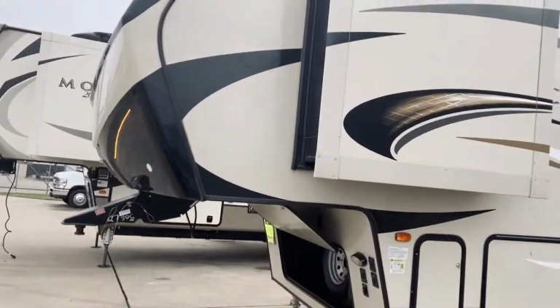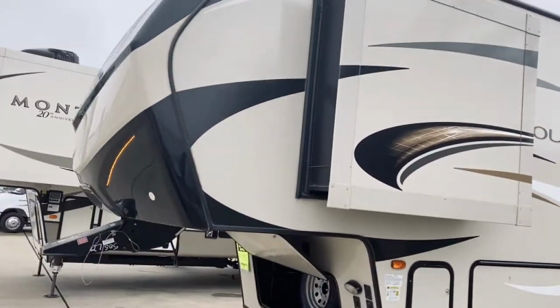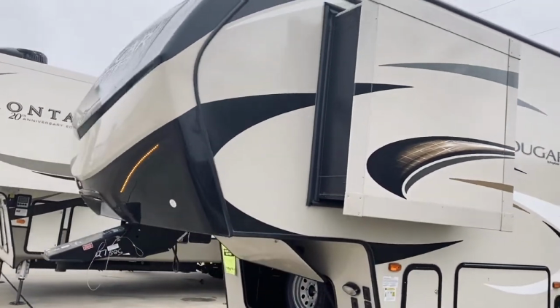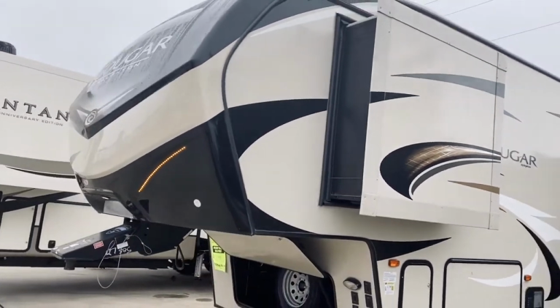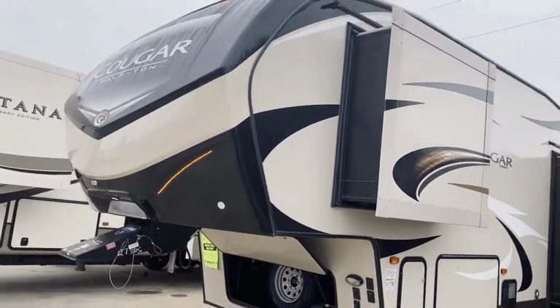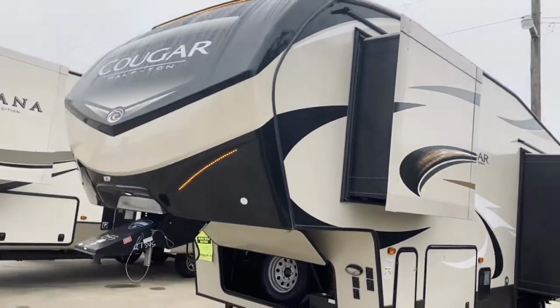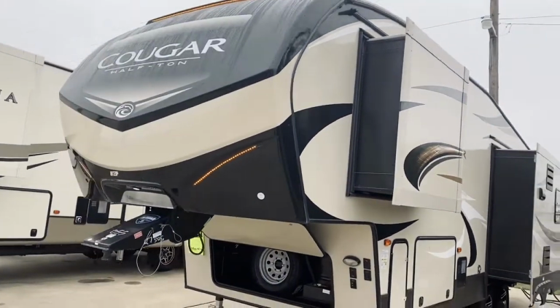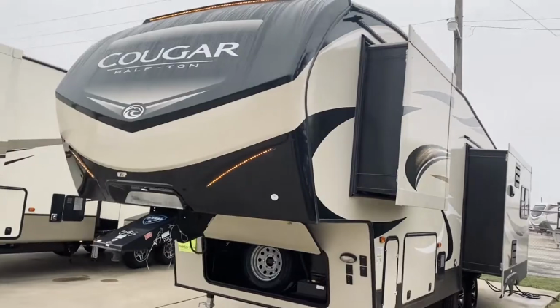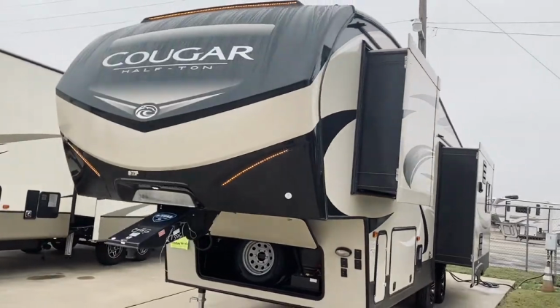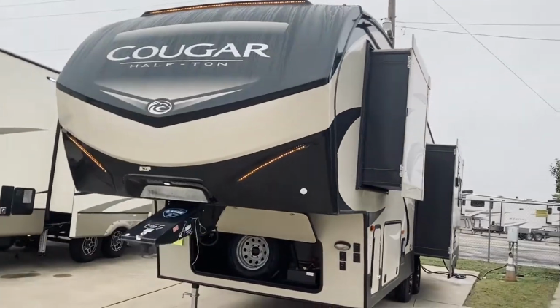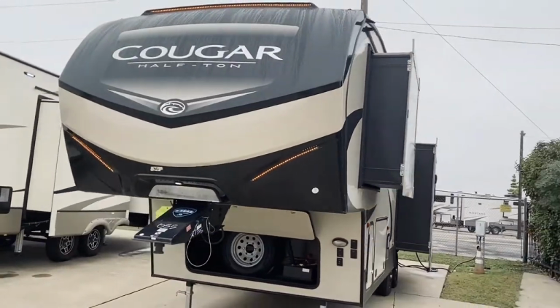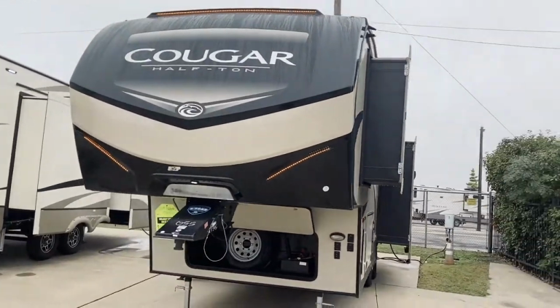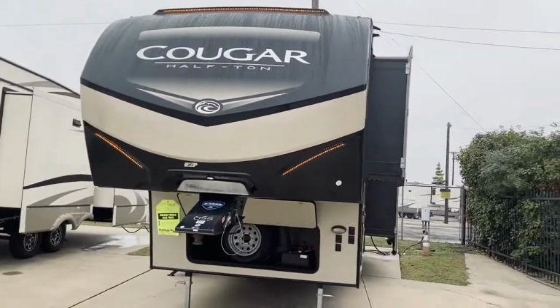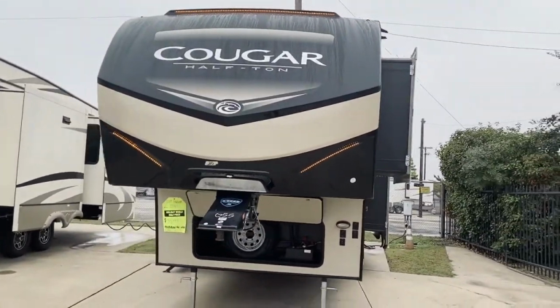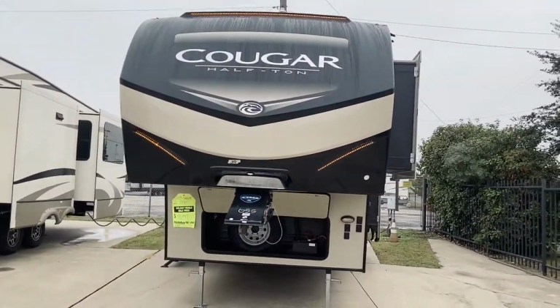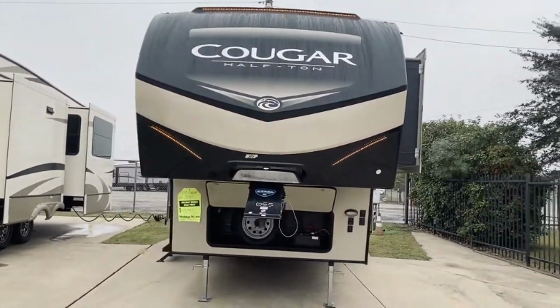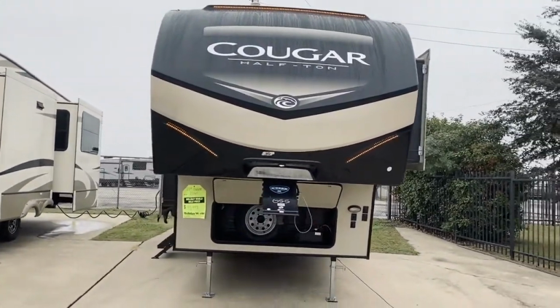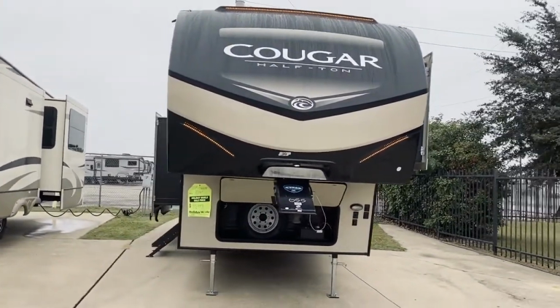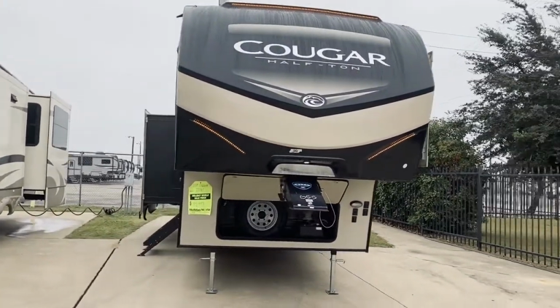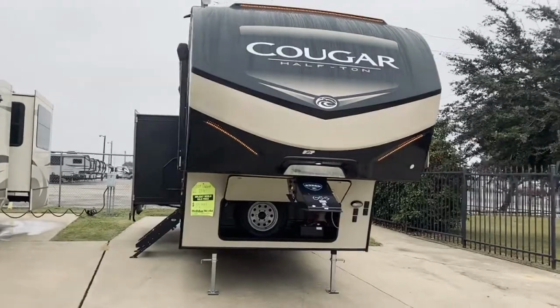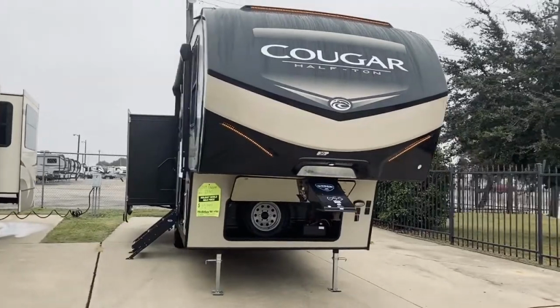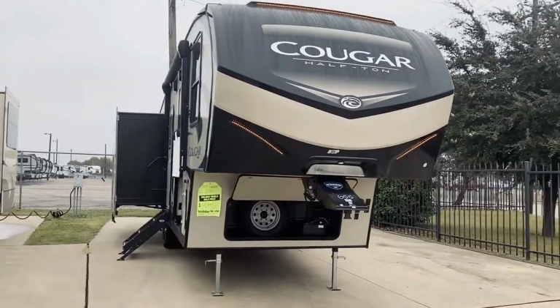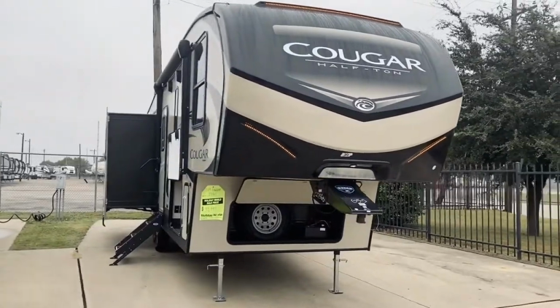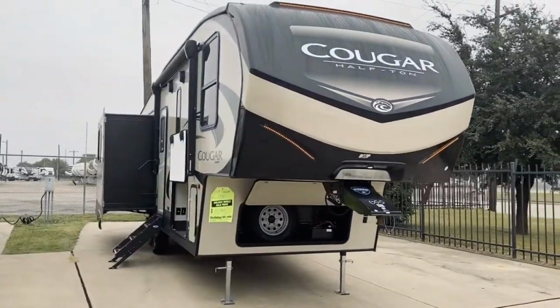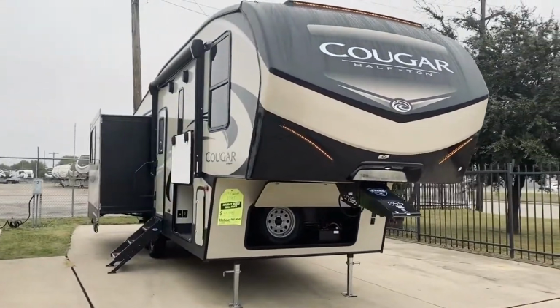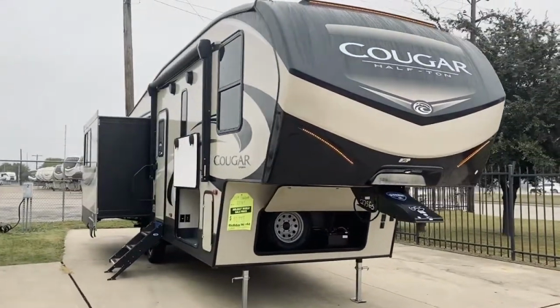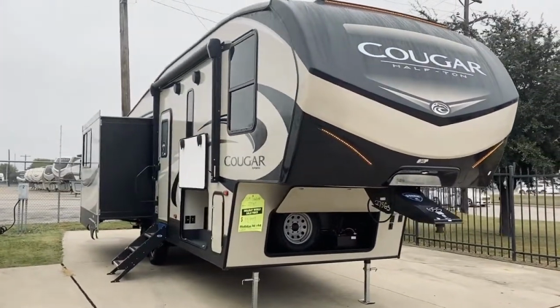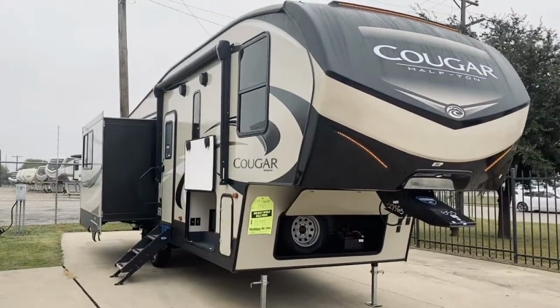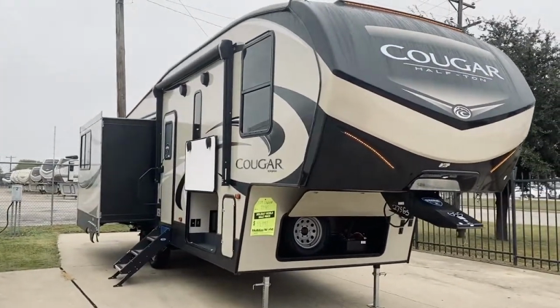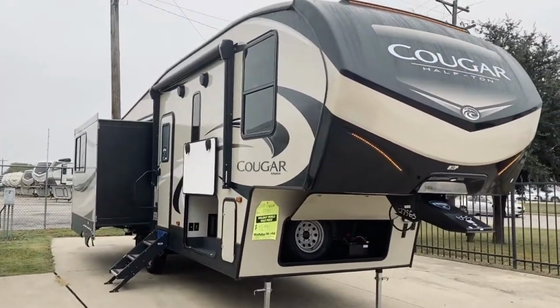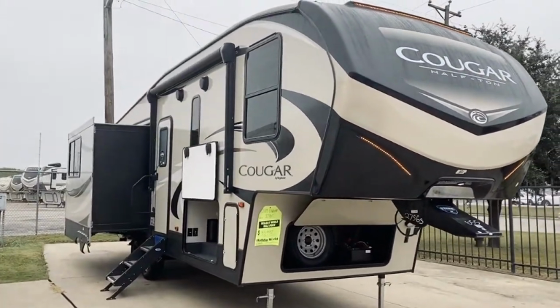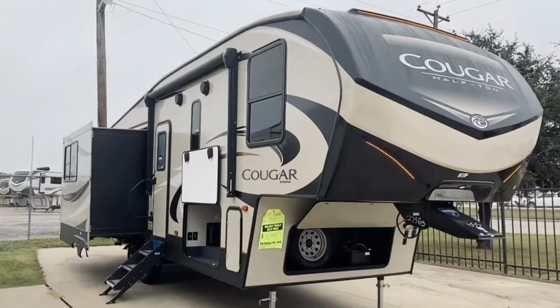Just a pretty standard trailer — like I said, it's going to be great for couples looking to go out and have a good, comfortable camping experience. We're located here at Holiday World of Dallas, so come check this one out.